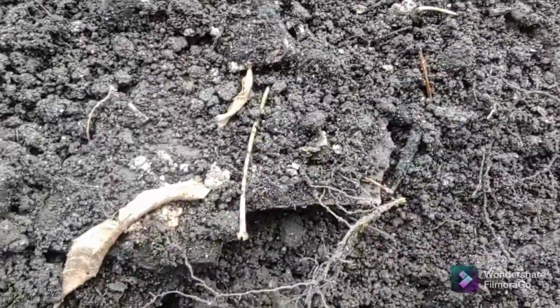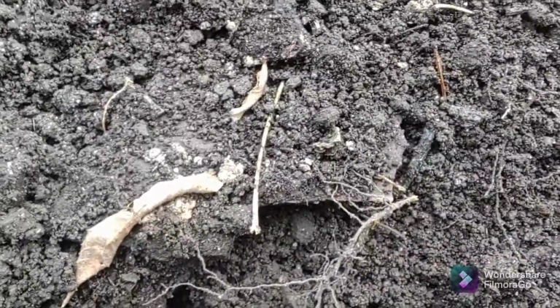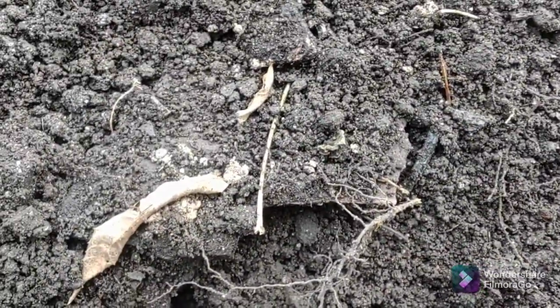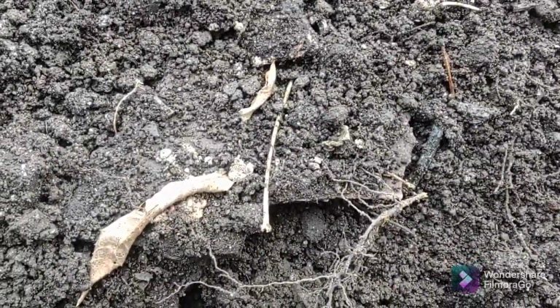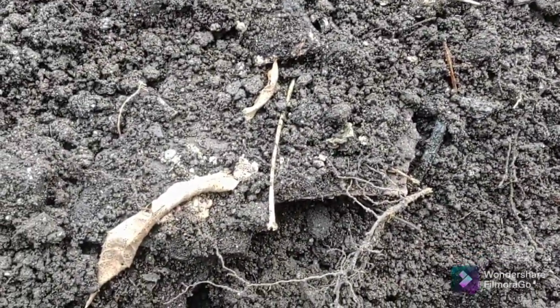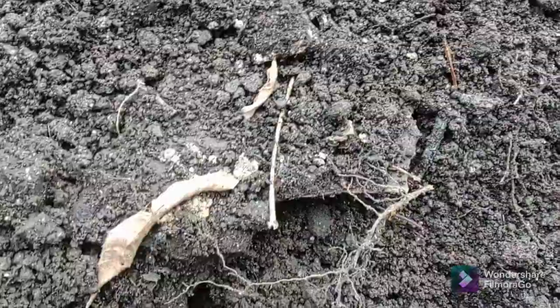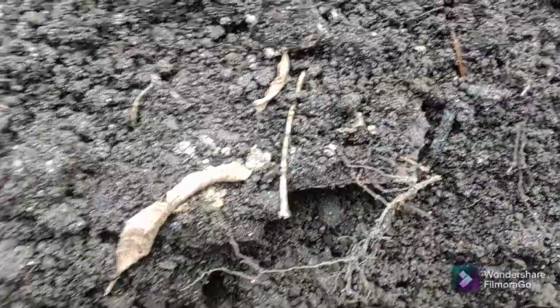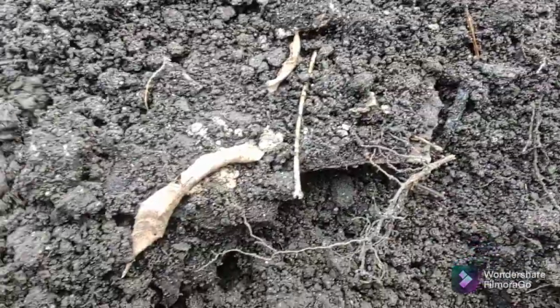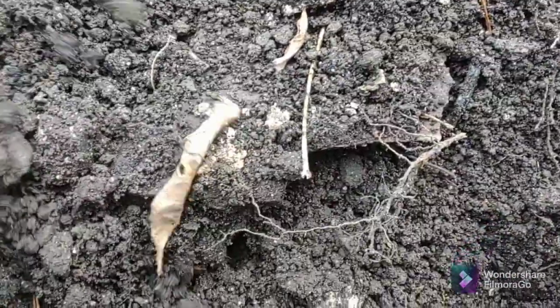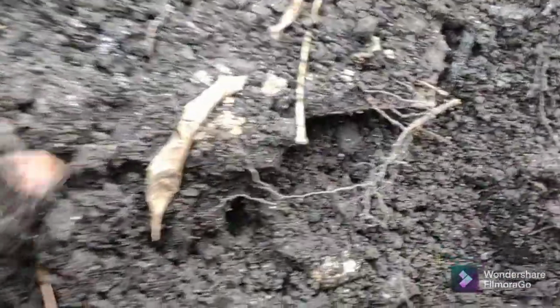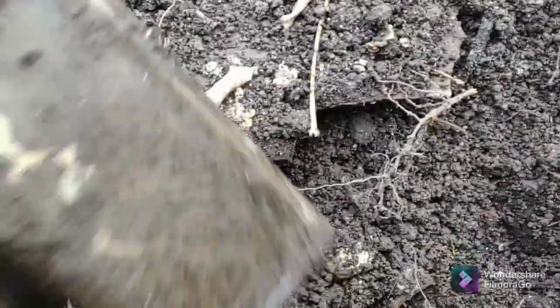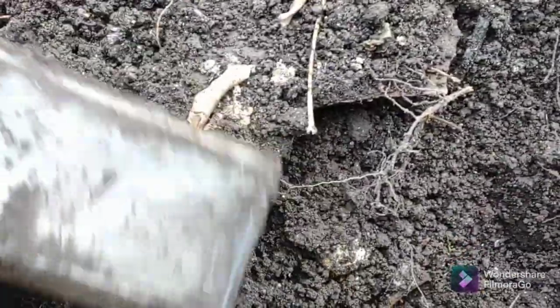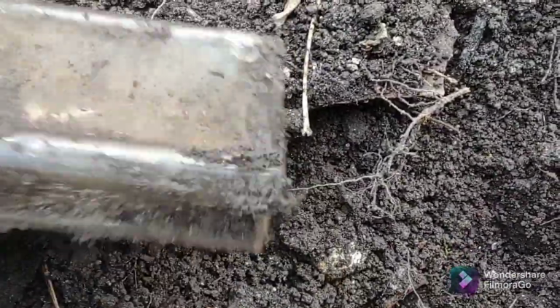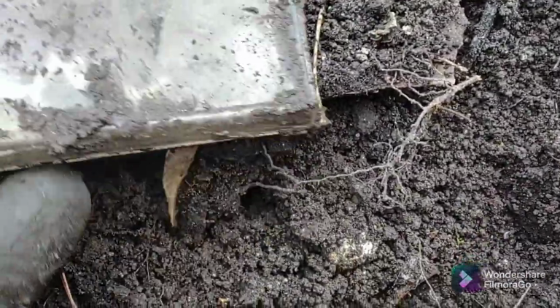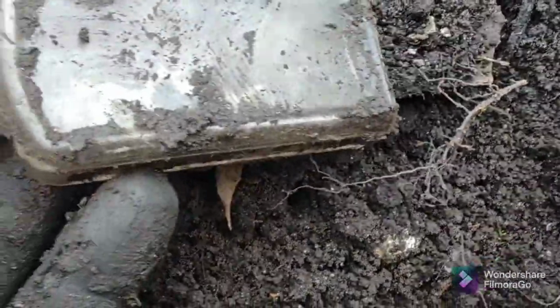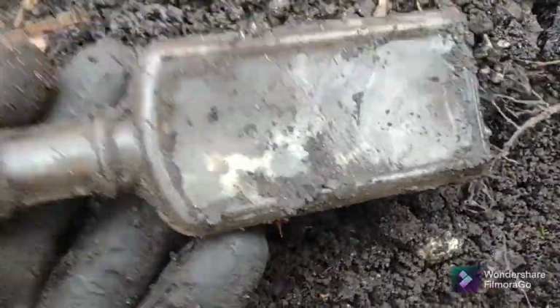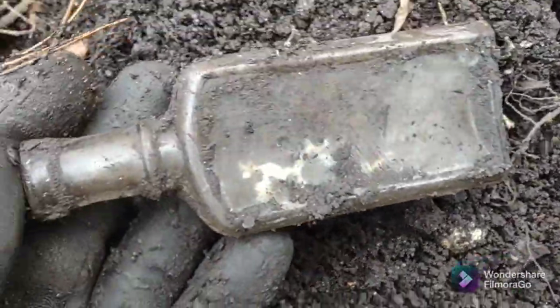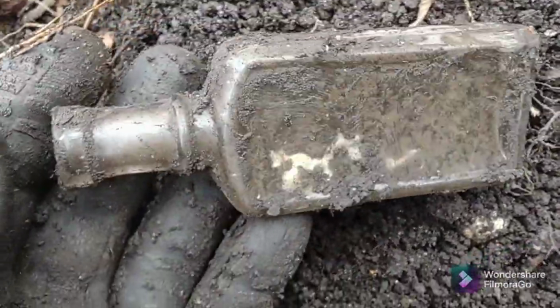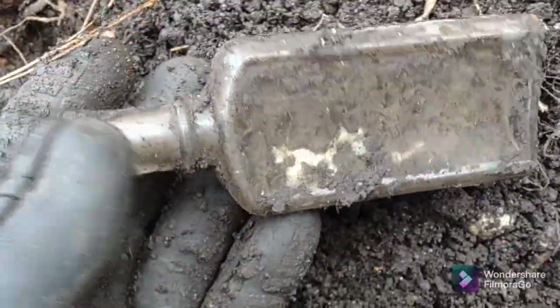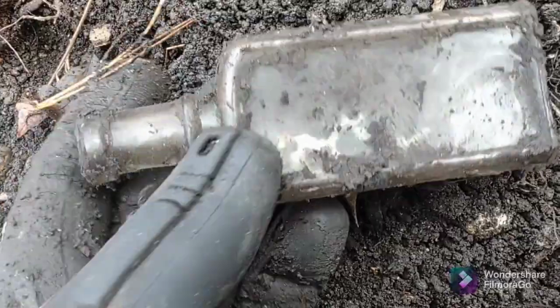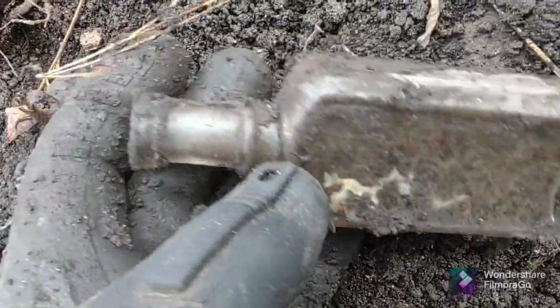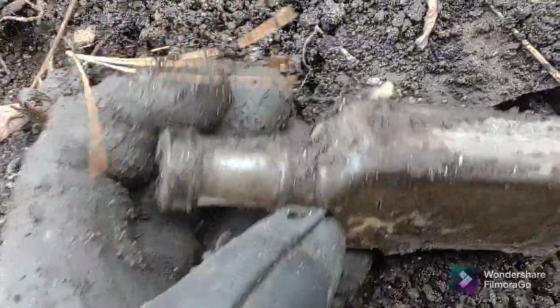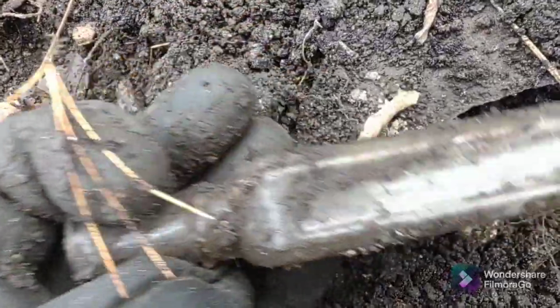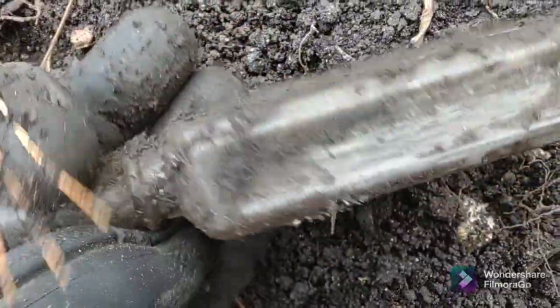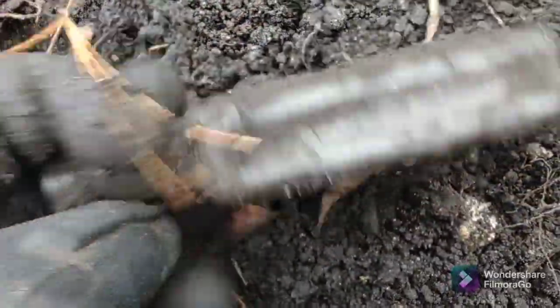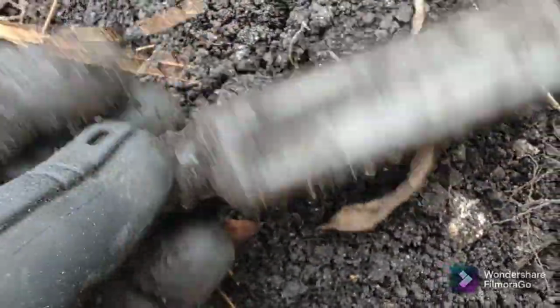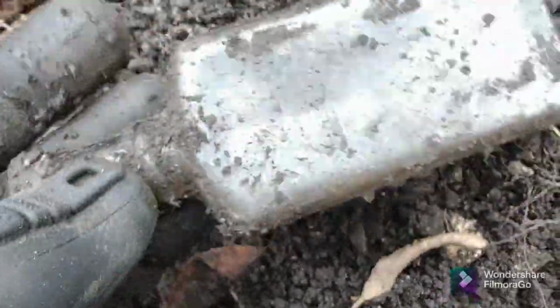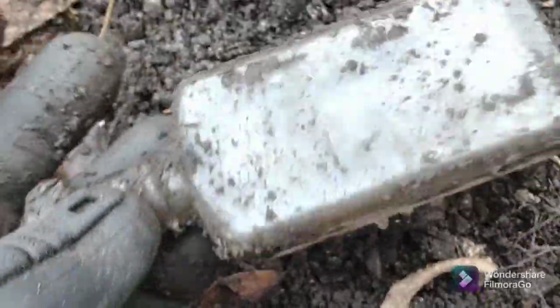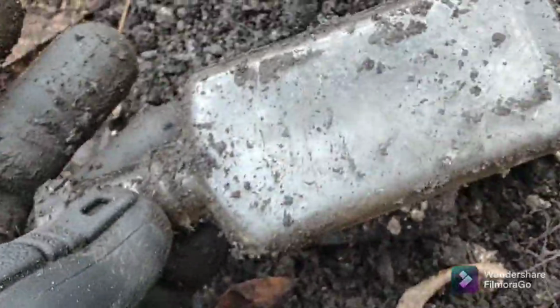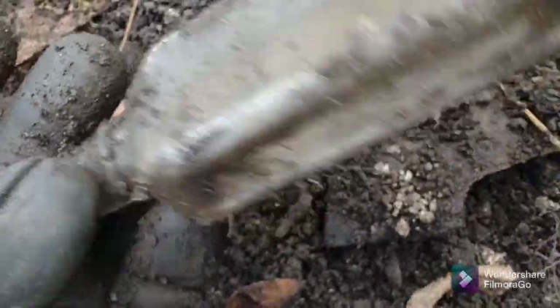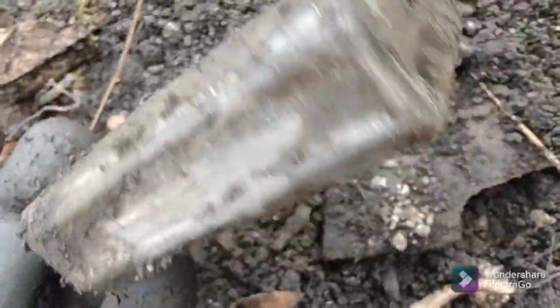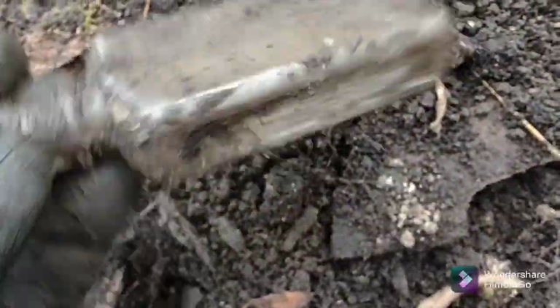A couple bottle finds. This one is the first one that popped out - got a cool neck on it, cork top, paneled bed. Not cracked, unfortunately it's slick.